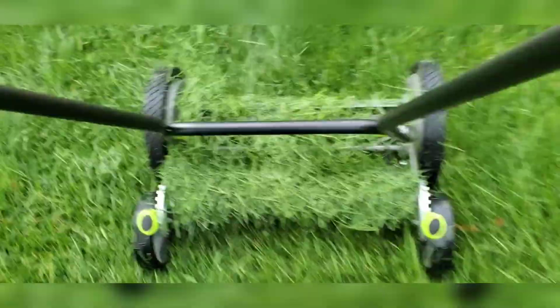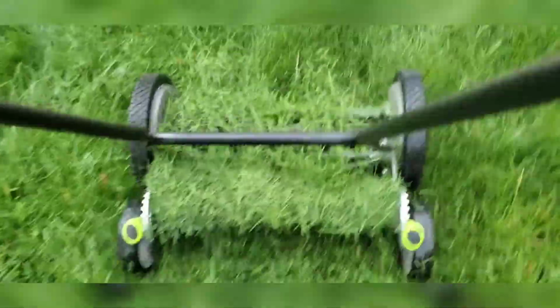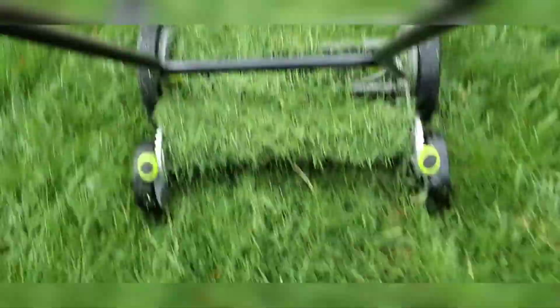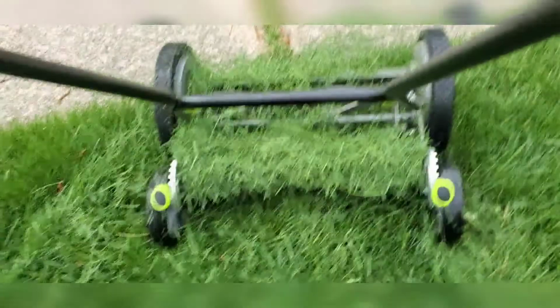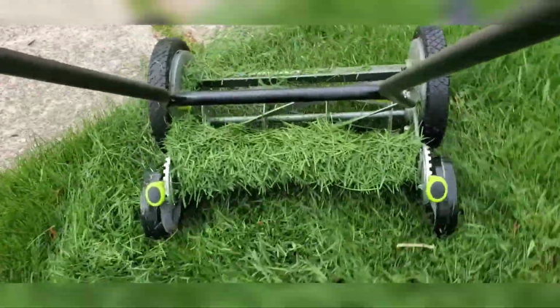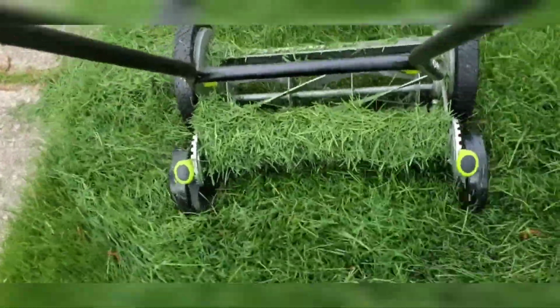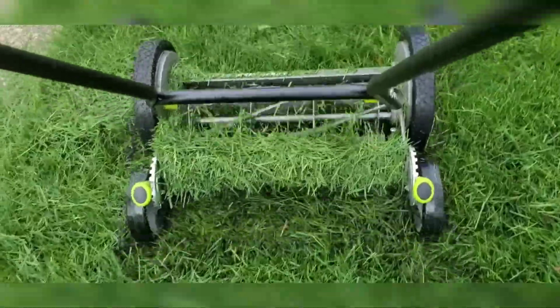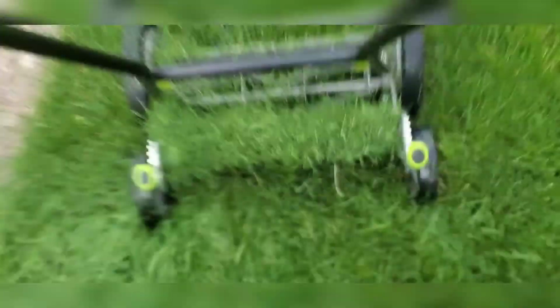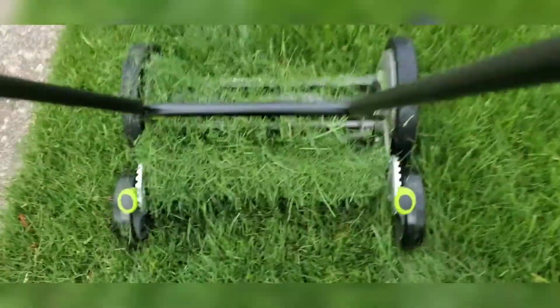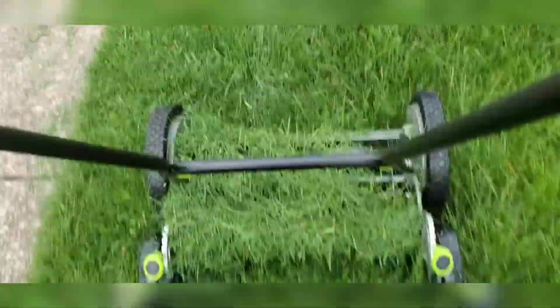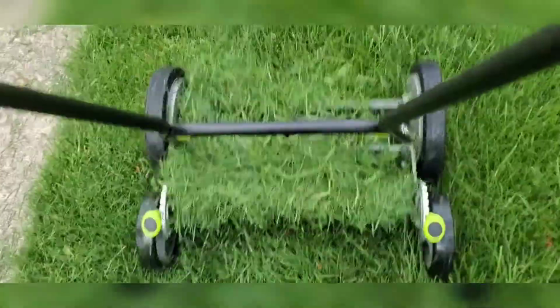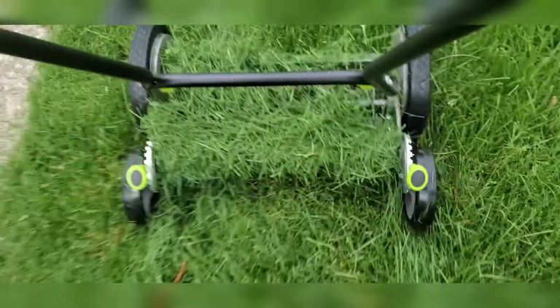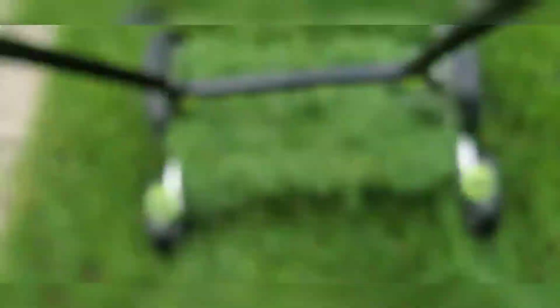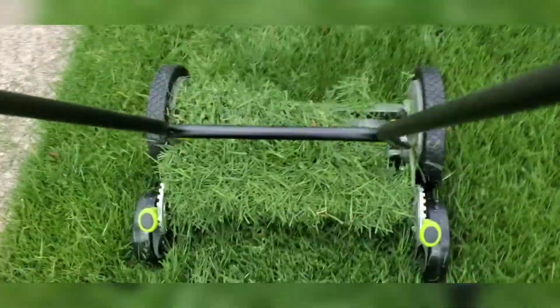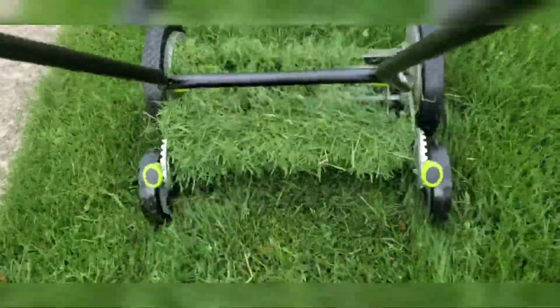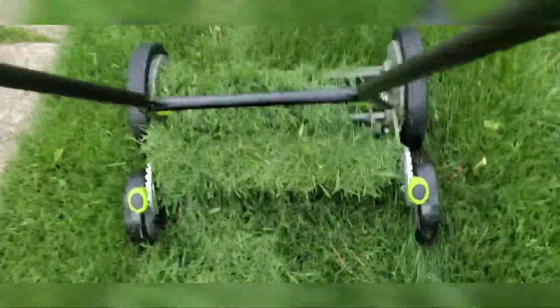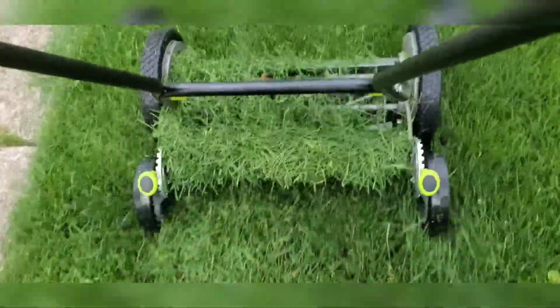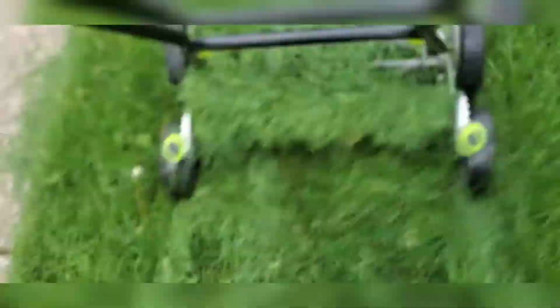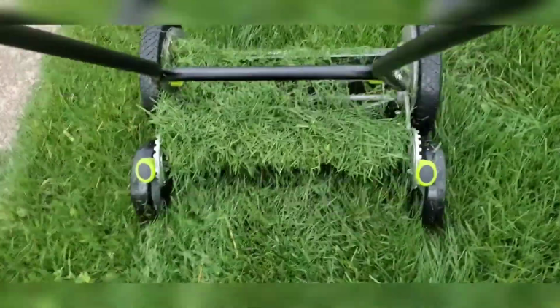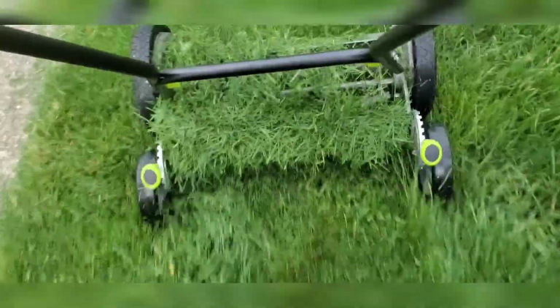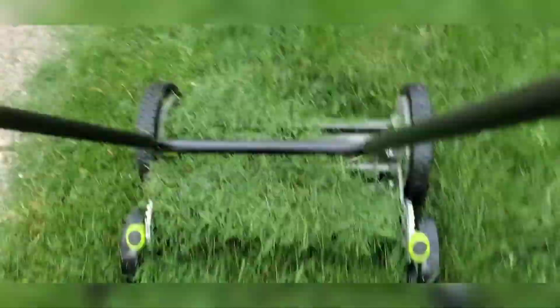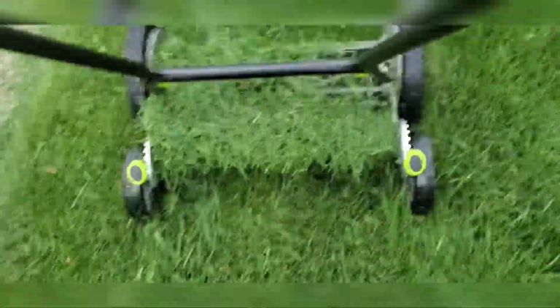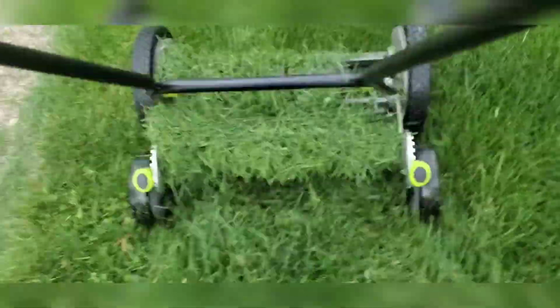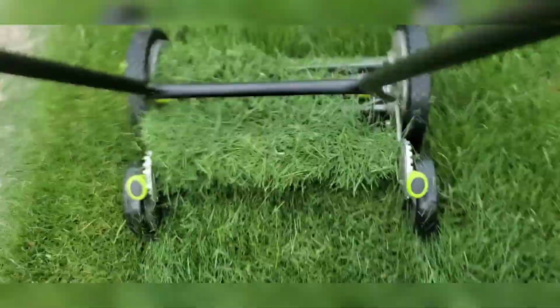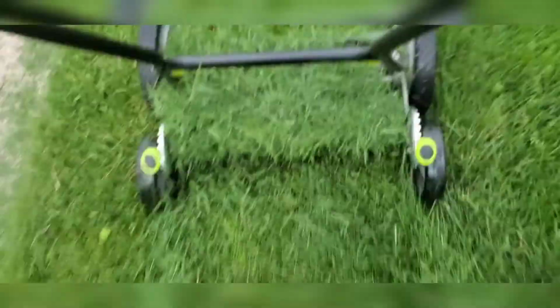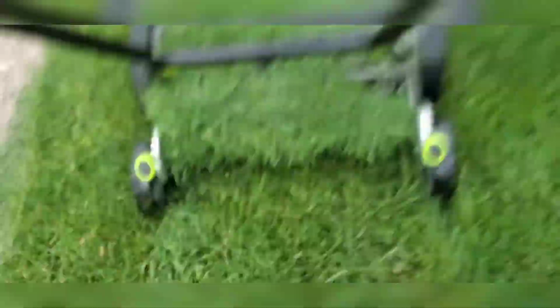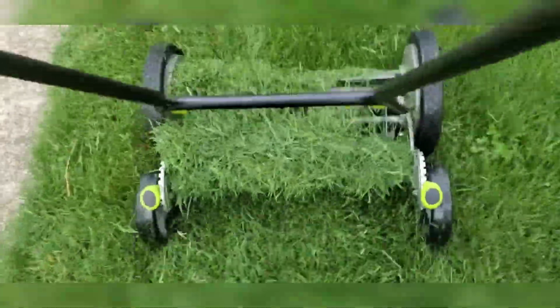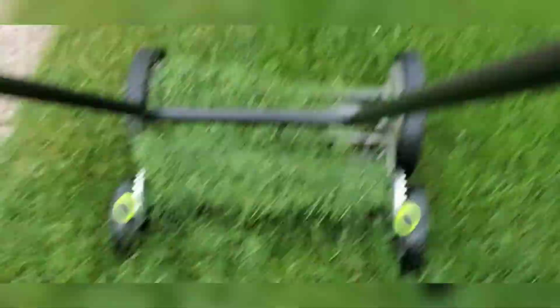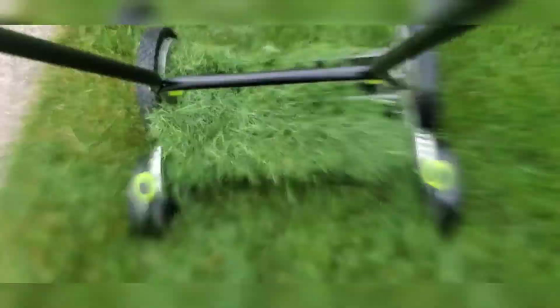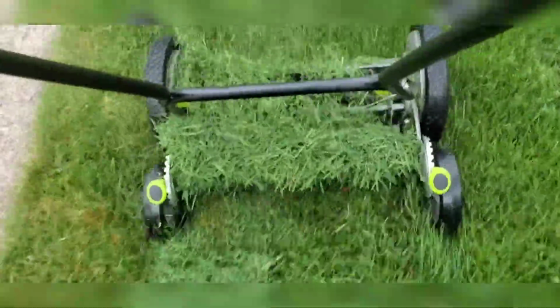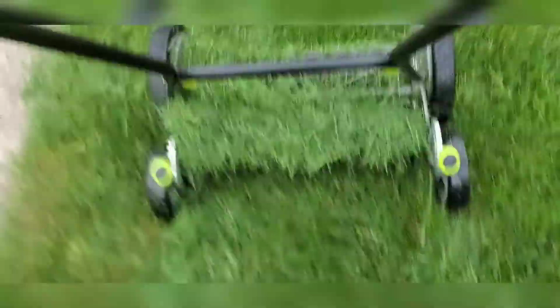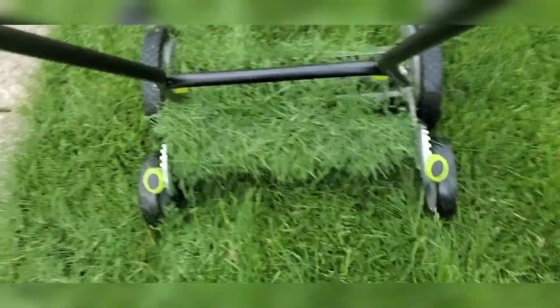It takes a little bit of force, but once you get it going, it's easy. The learning curve — a little bit of pushing, and then all of a sudden you could be running with it. It's very fast.